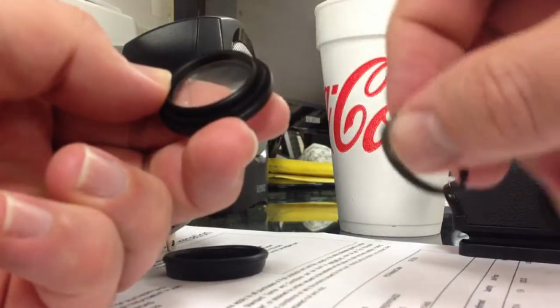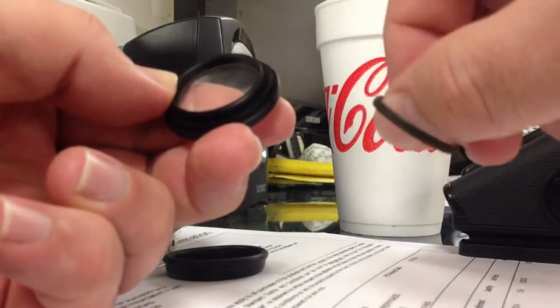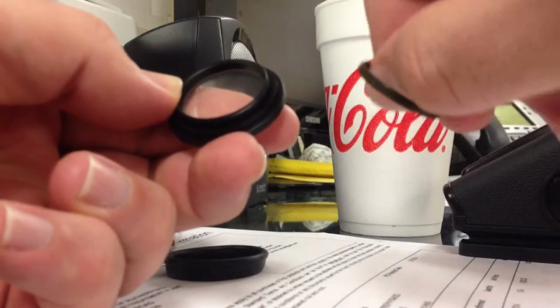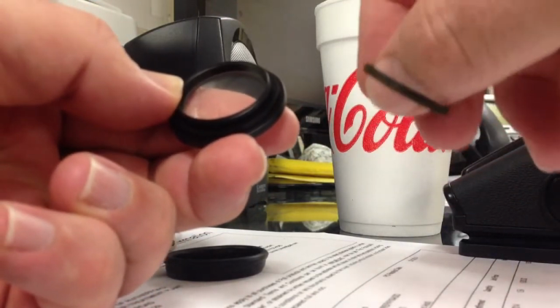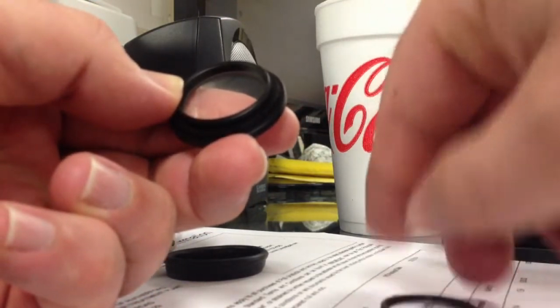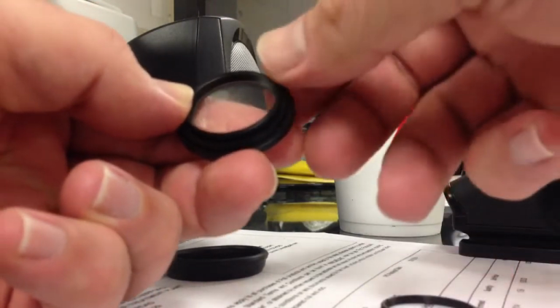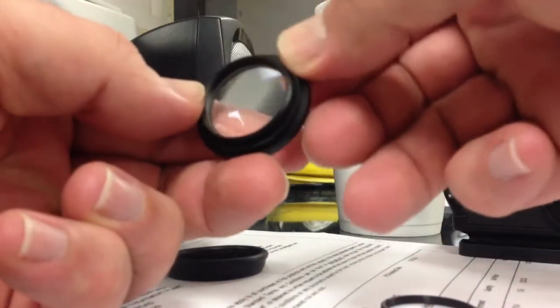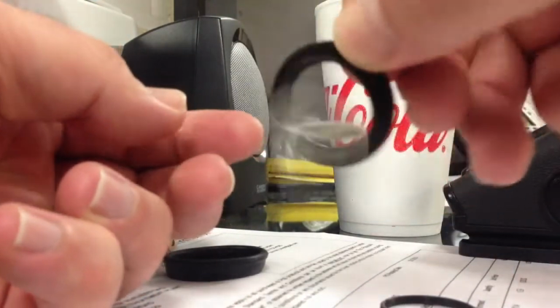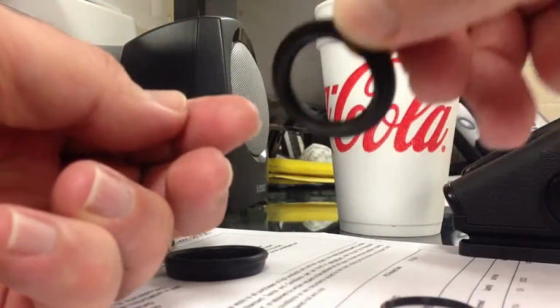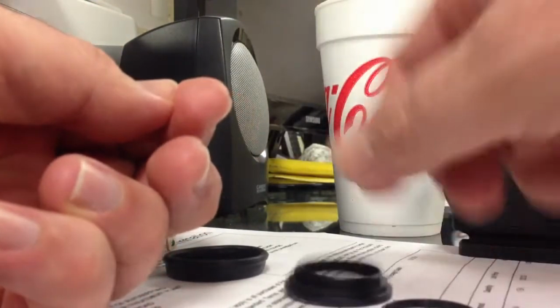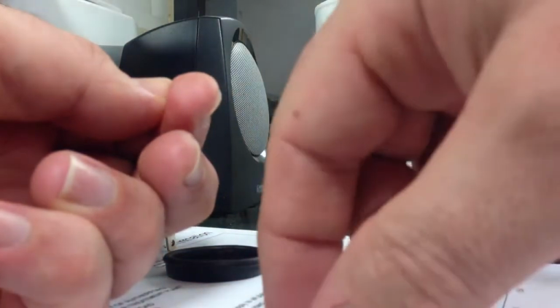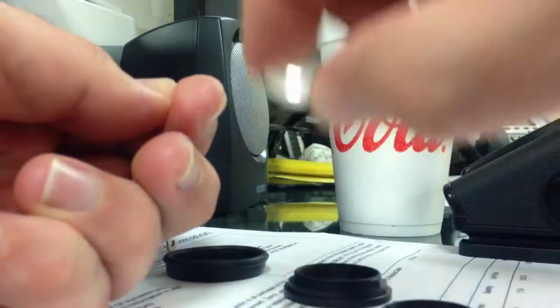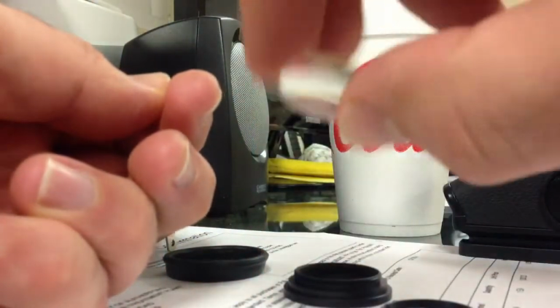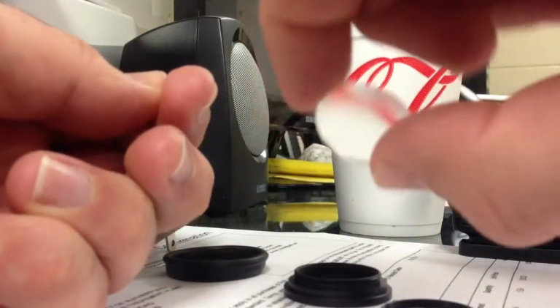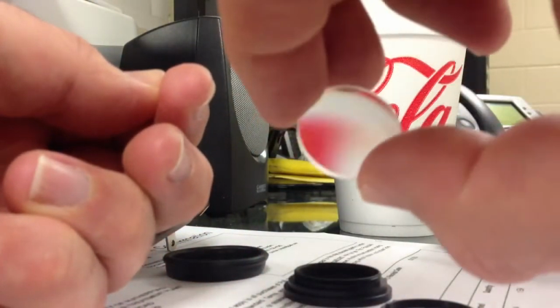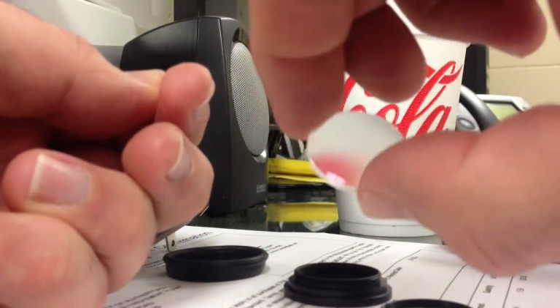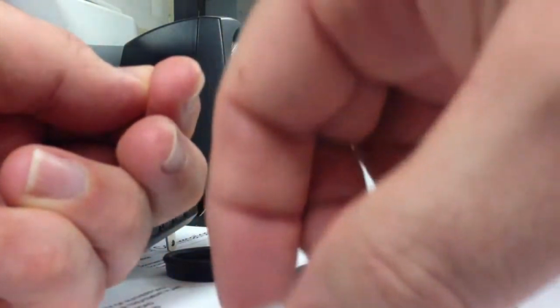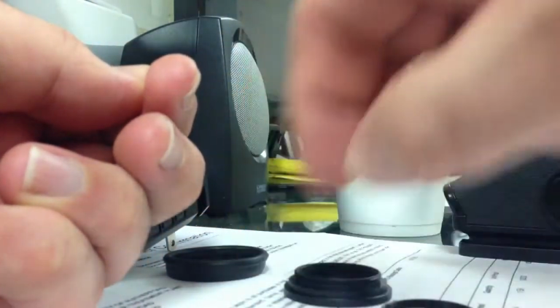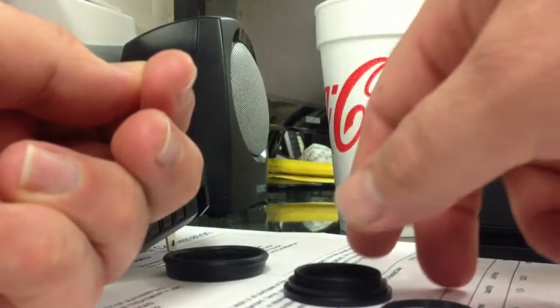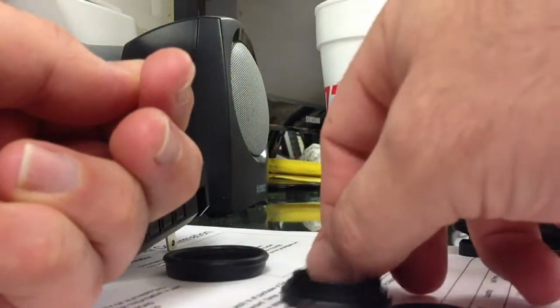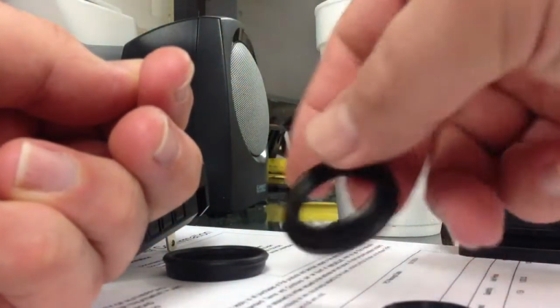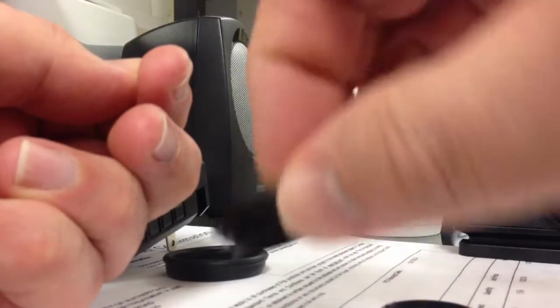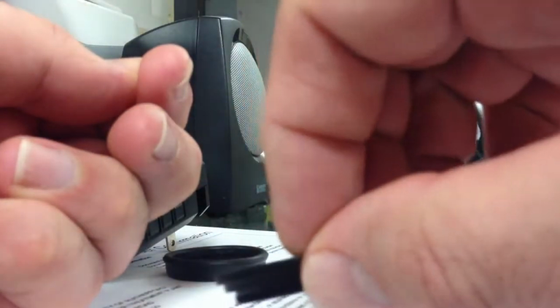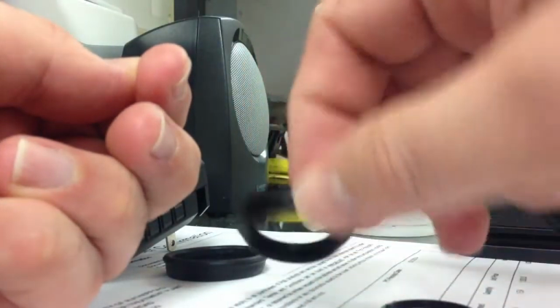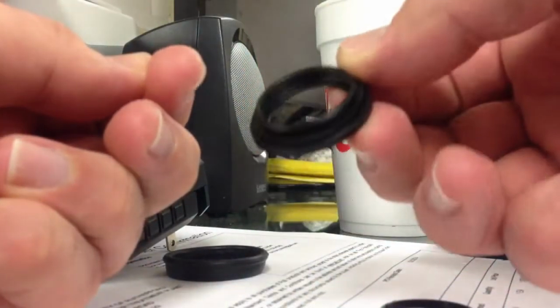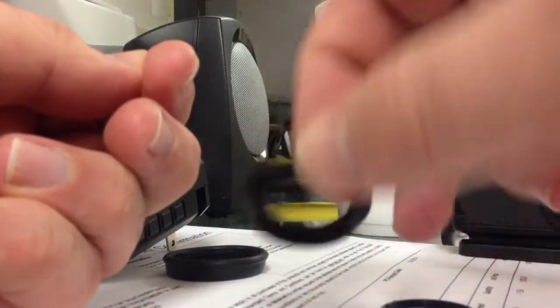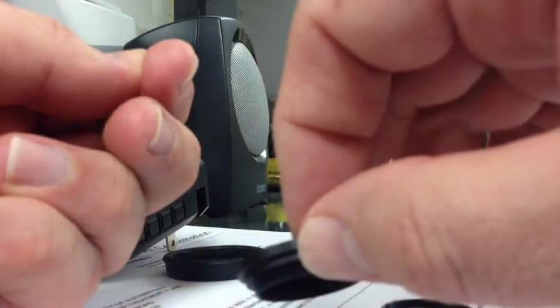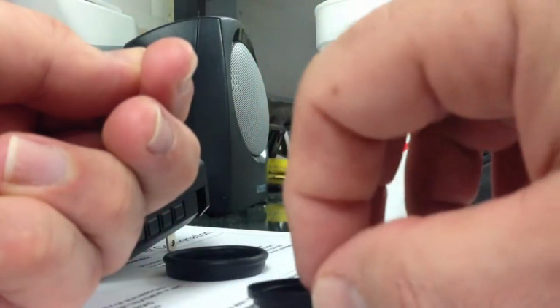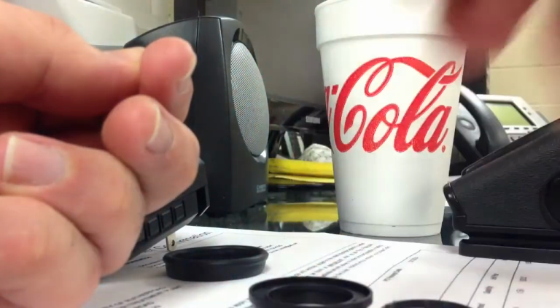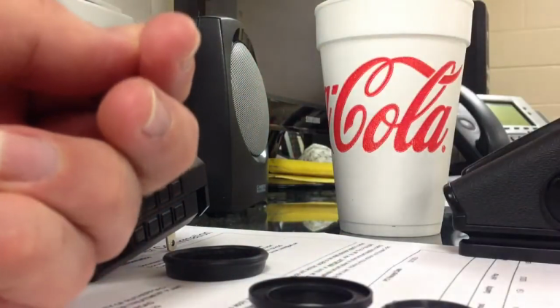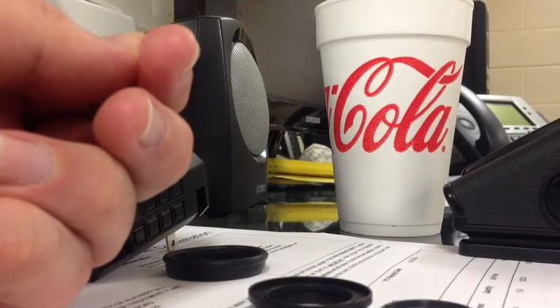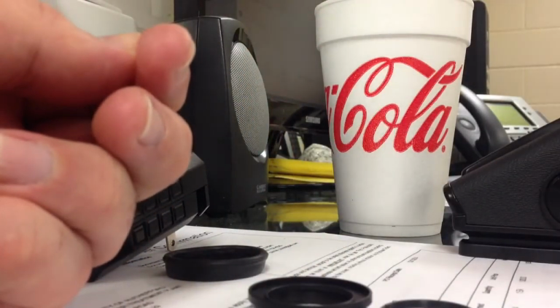See the retaining ring now? And then watch the diopter fall. Did you see the diopter? There you go — the diopter fell right out. You can put your other one in there and you are in business.